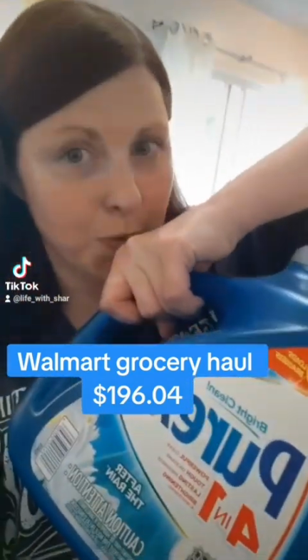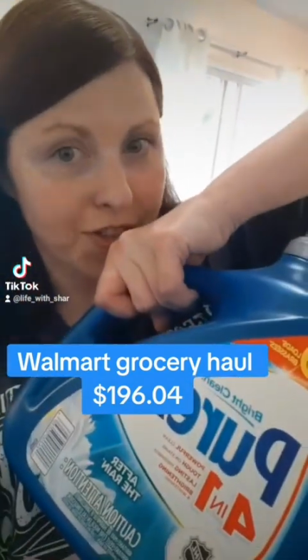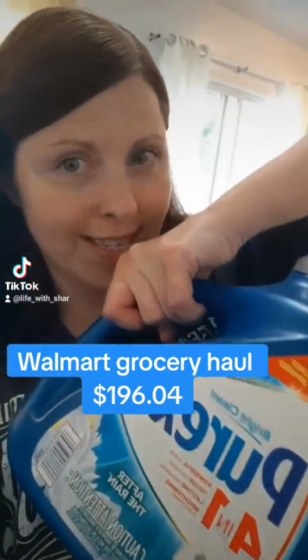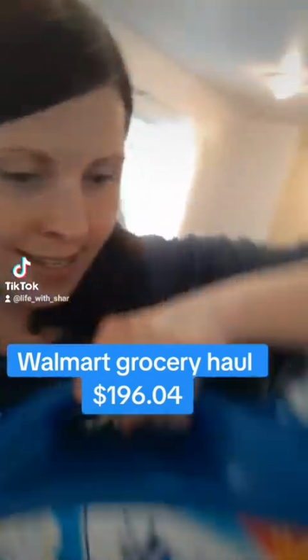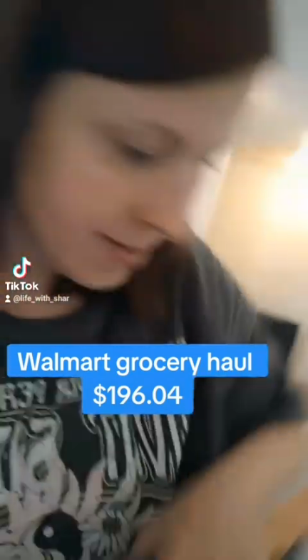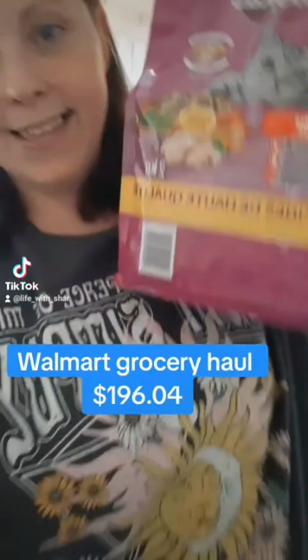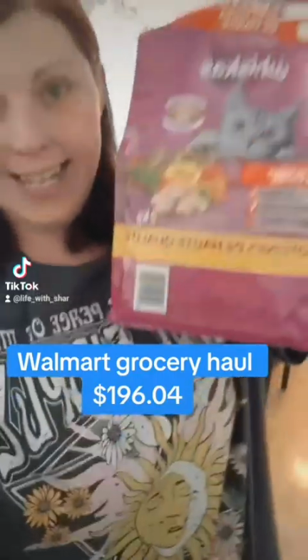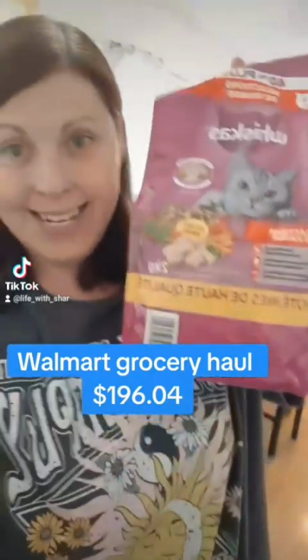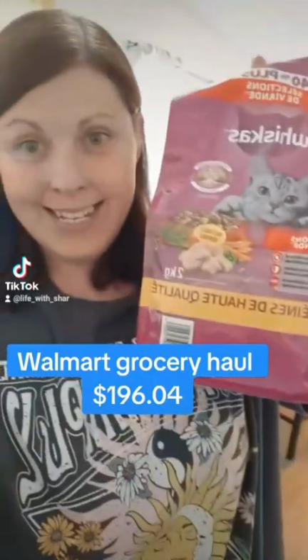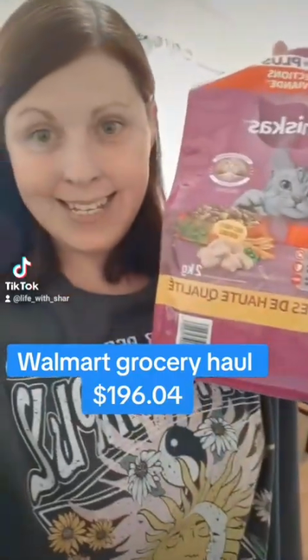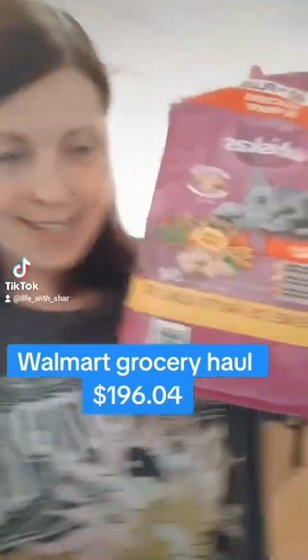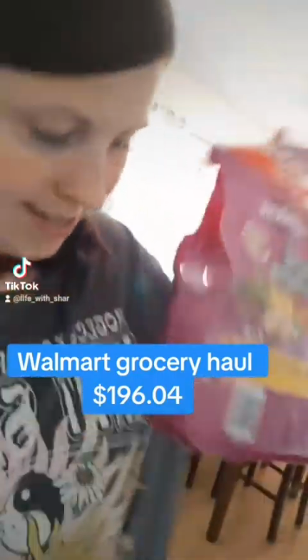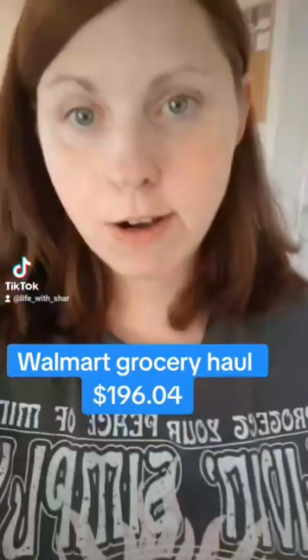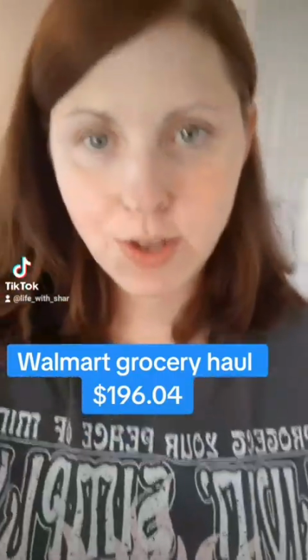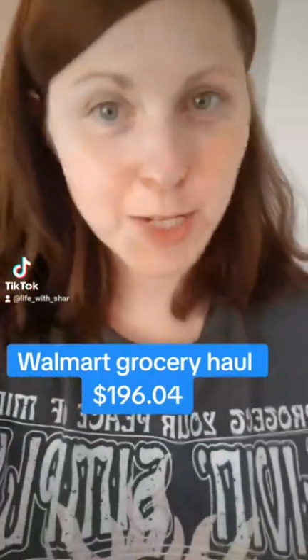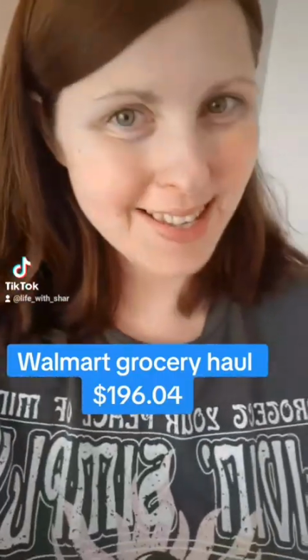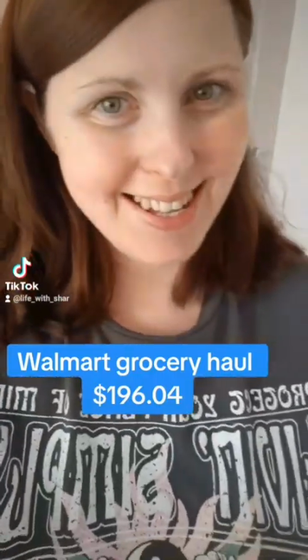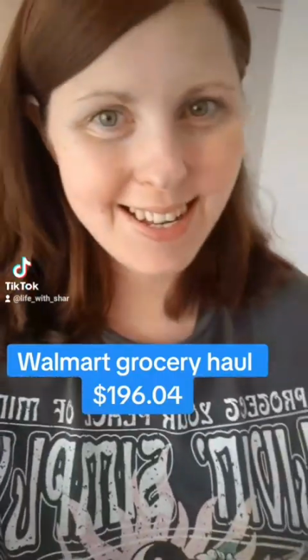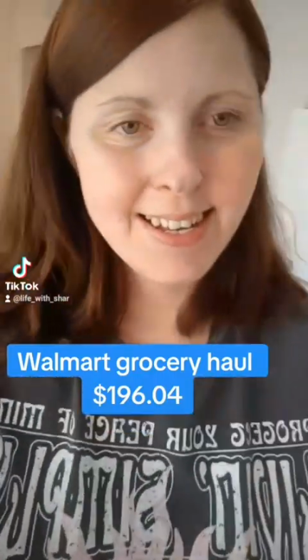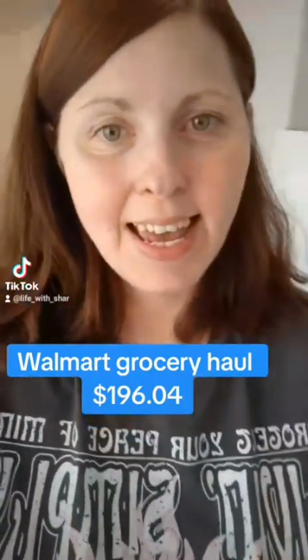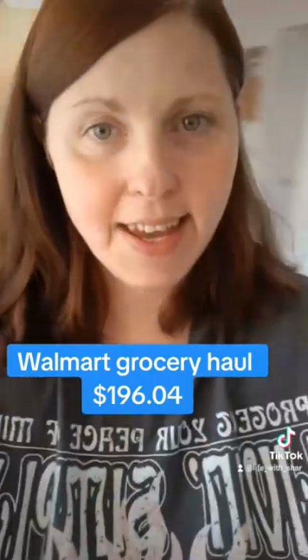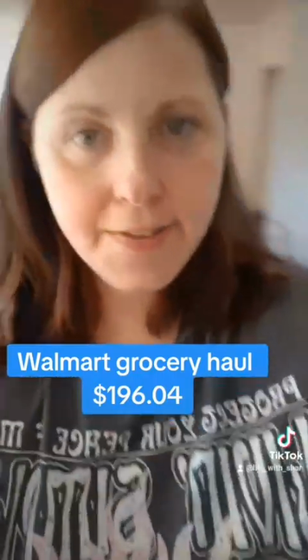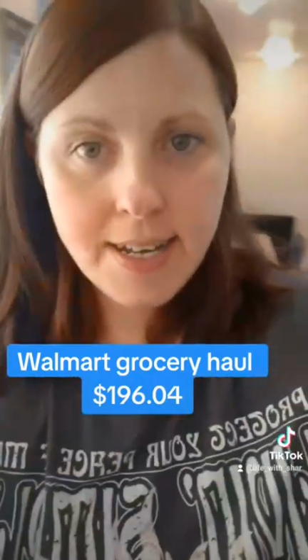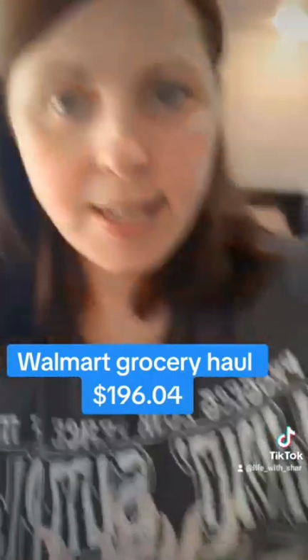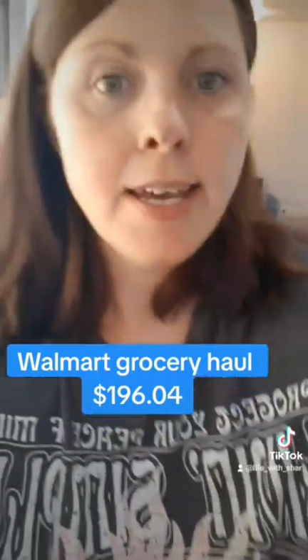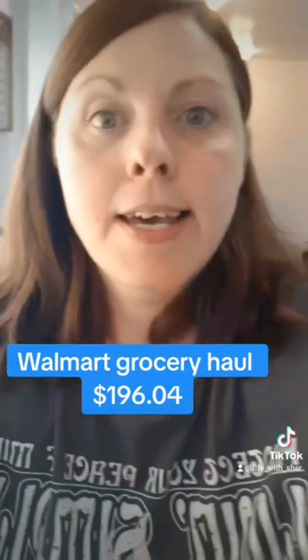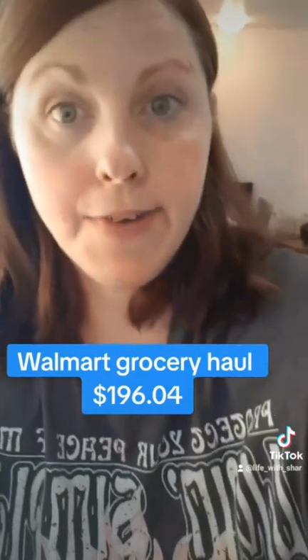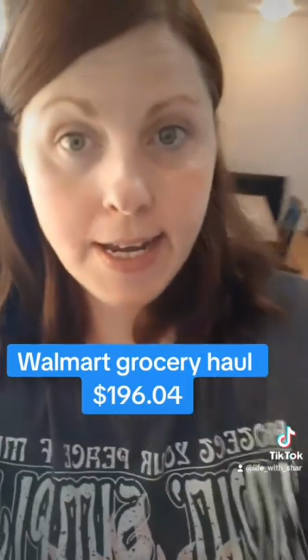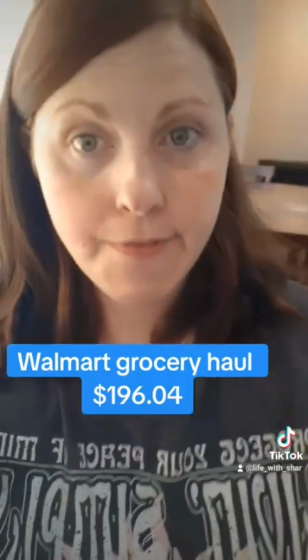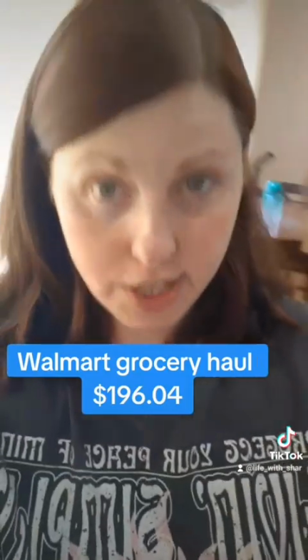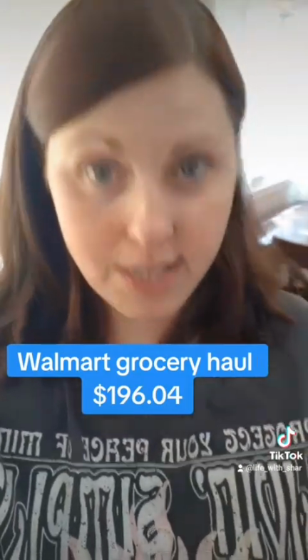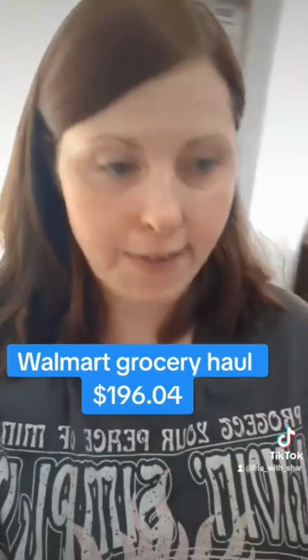So we got this and this. I'll show you guys what else I got. And then I have to get ready, finish dishes and get ready.